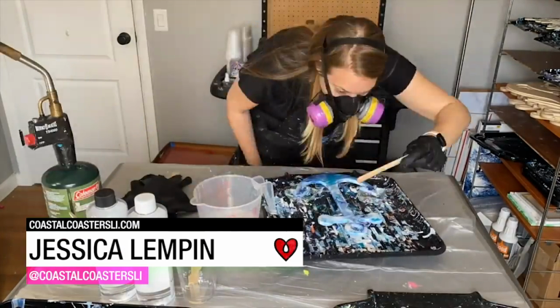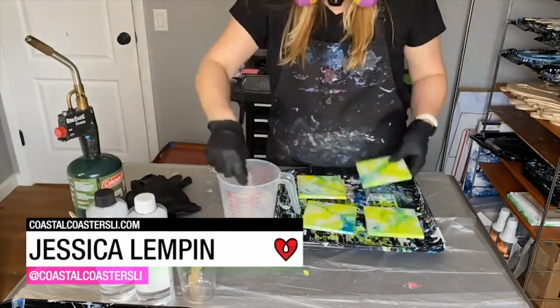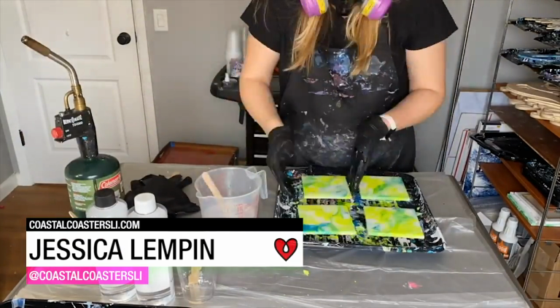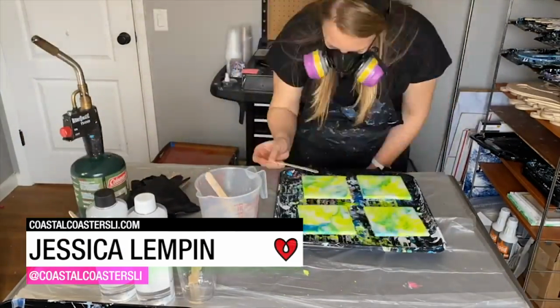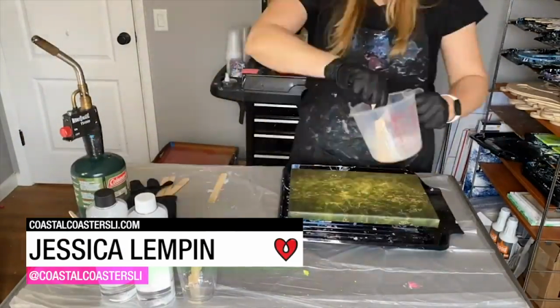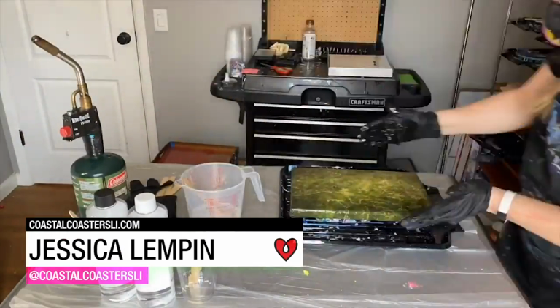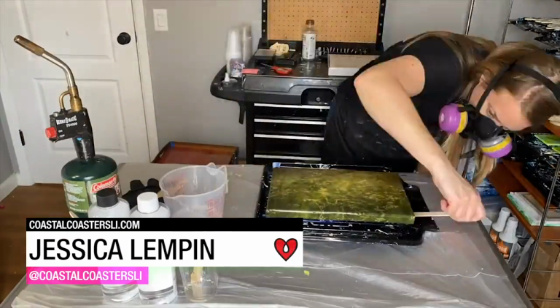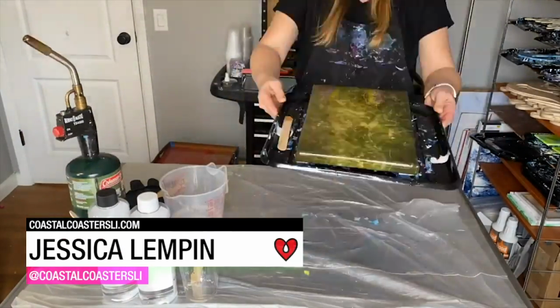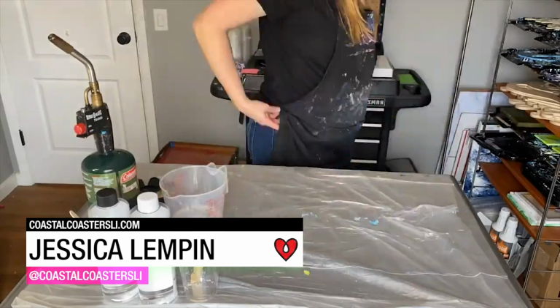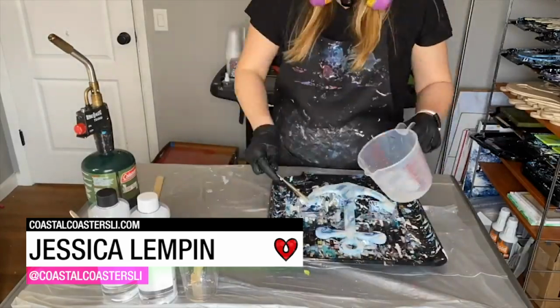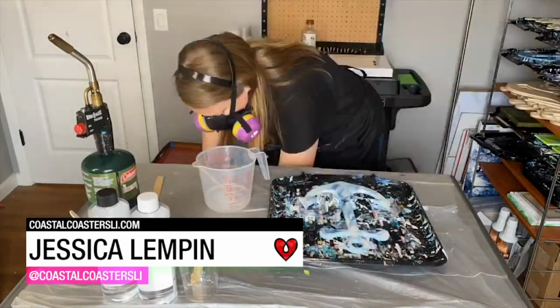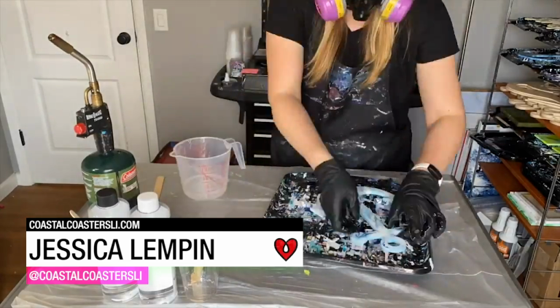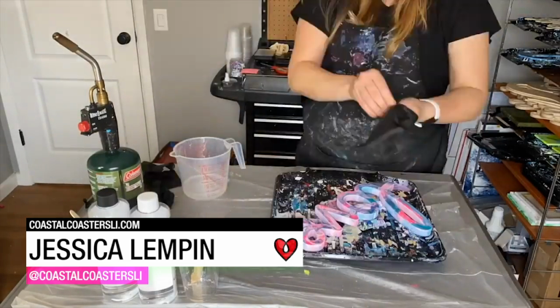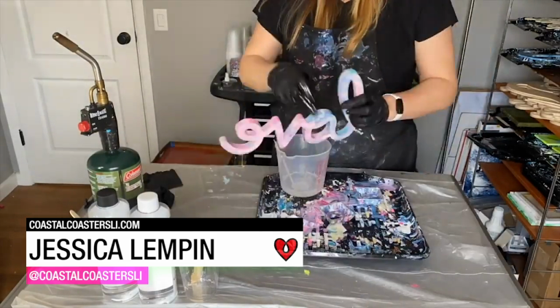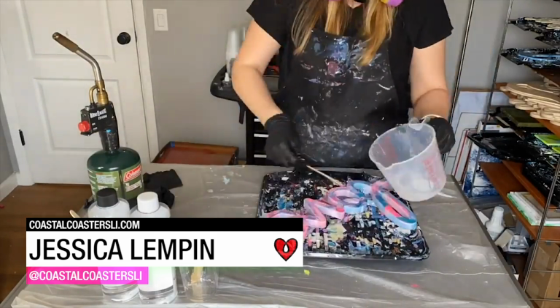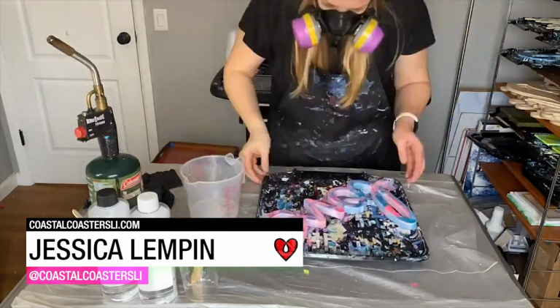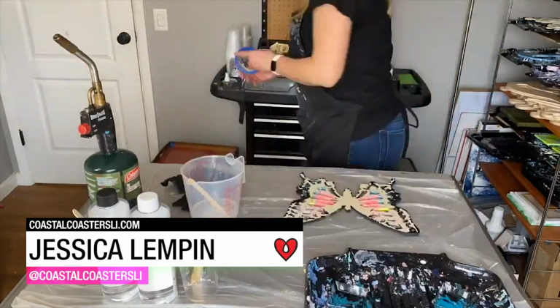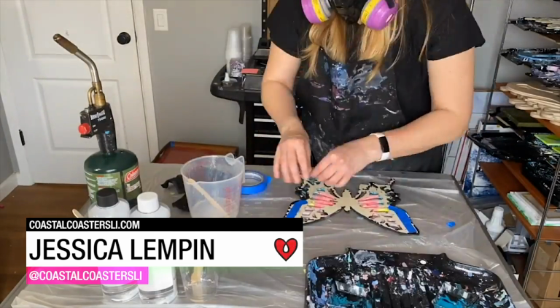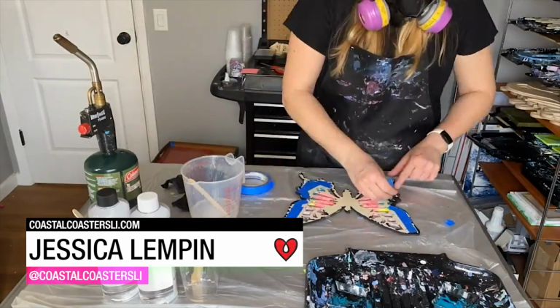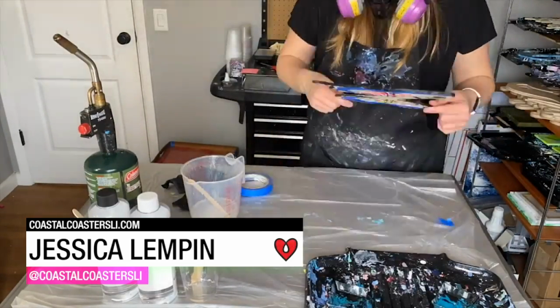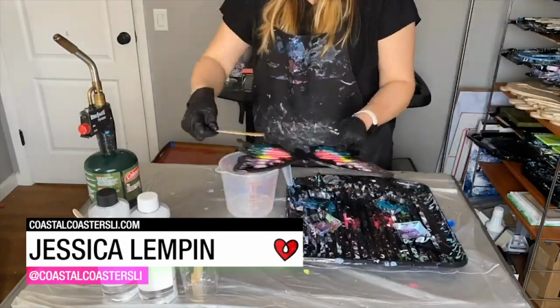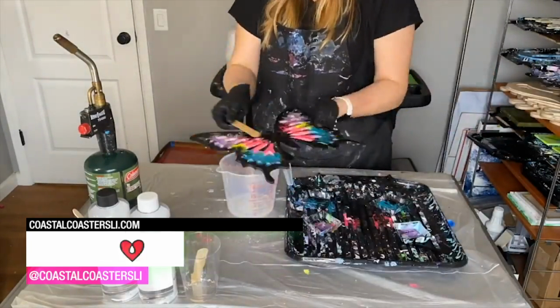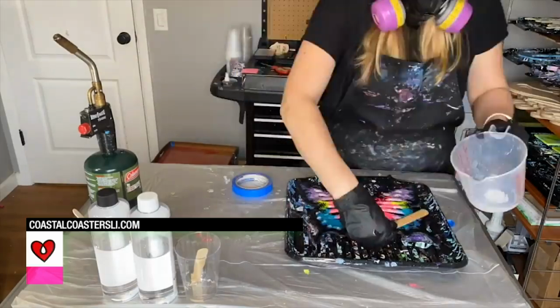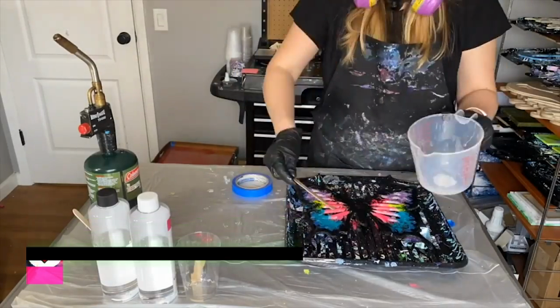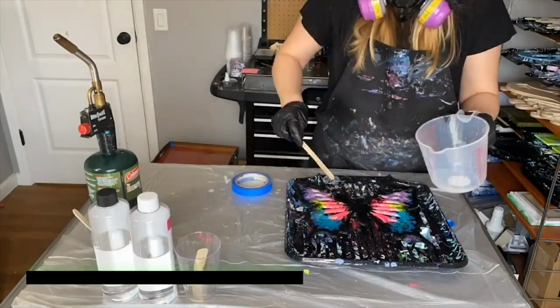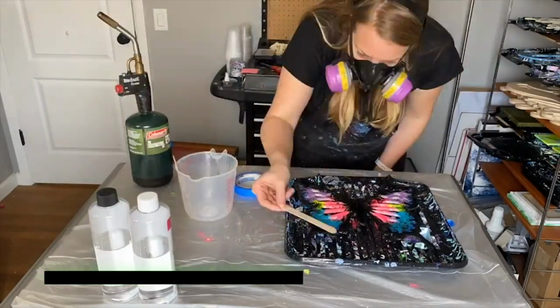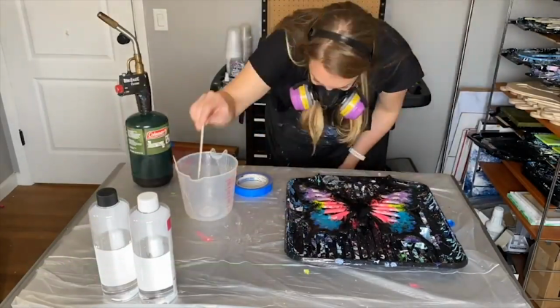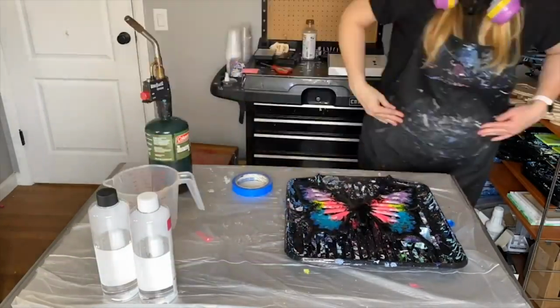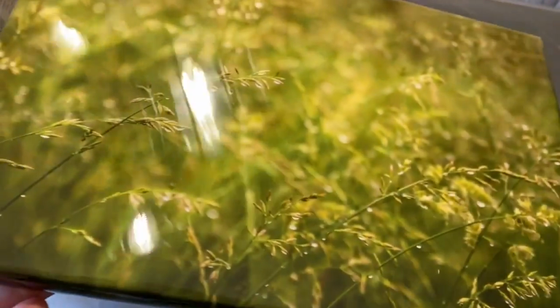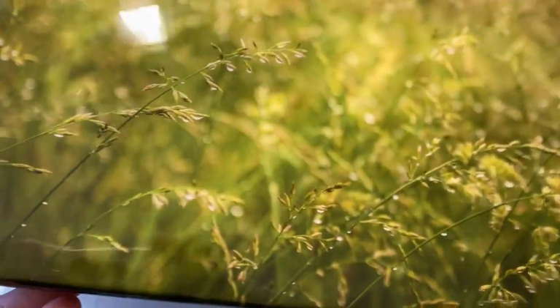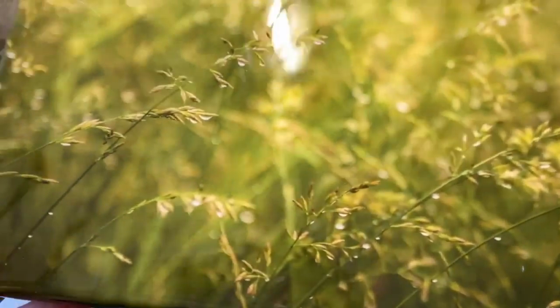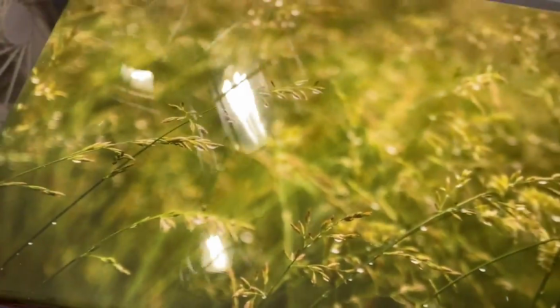Jessica Lumpen used ArtResin to give a glossy finish to six different pieces: a coaster set, anchors, letter art, a butterfly, and one of her original canvas wrapped photographs. How cool is that?